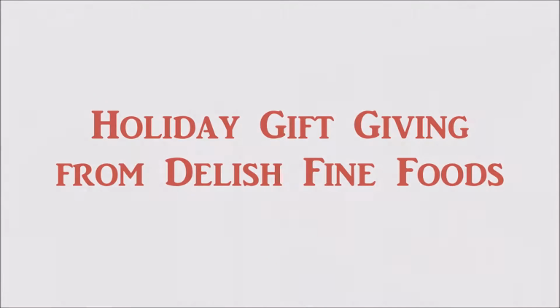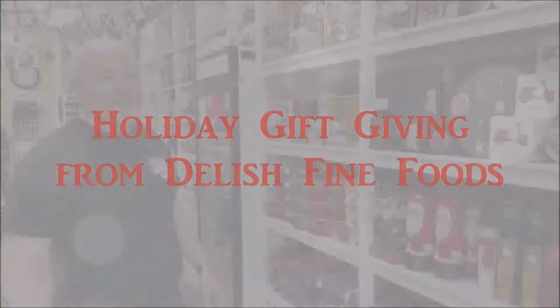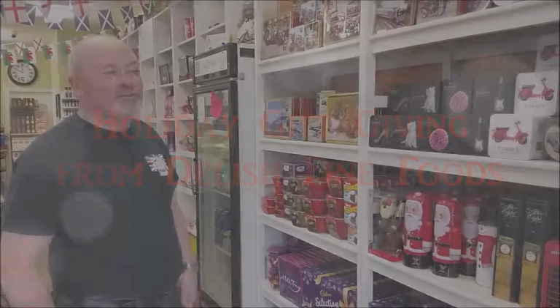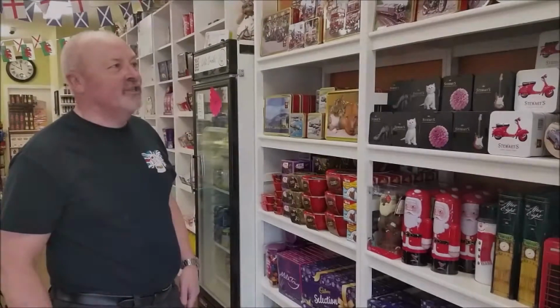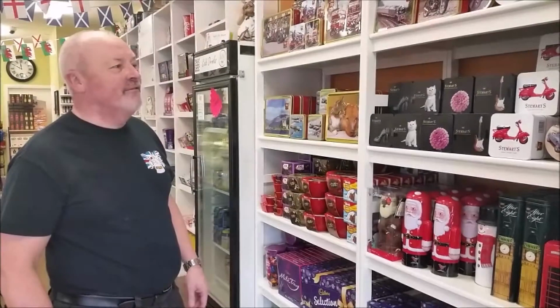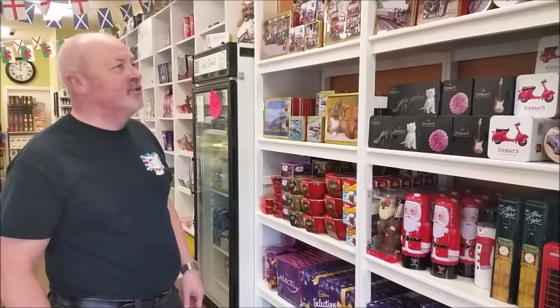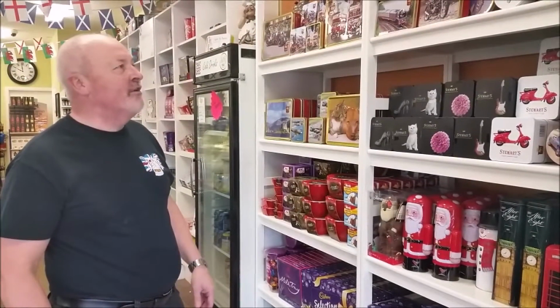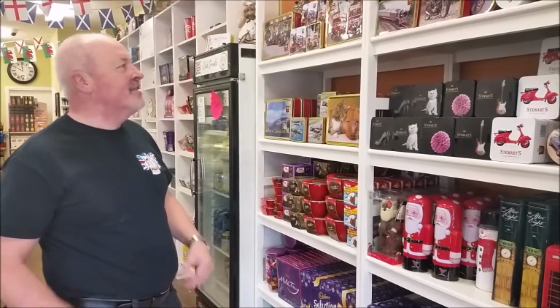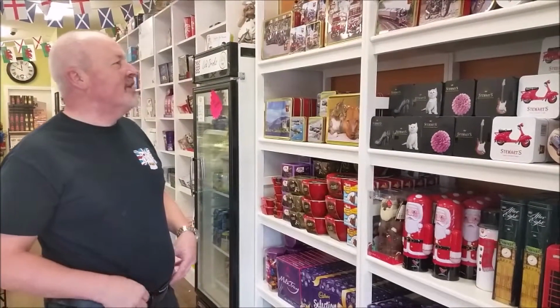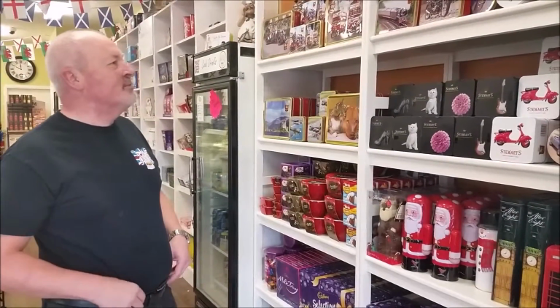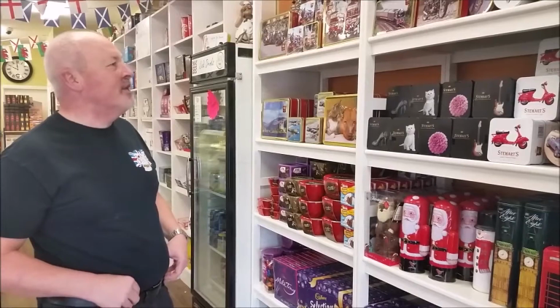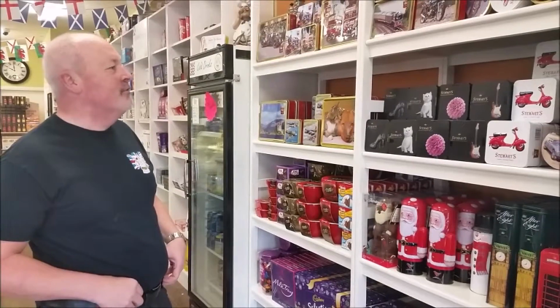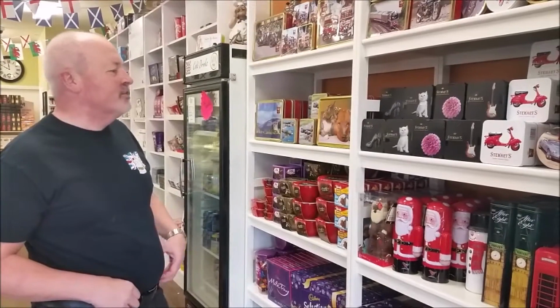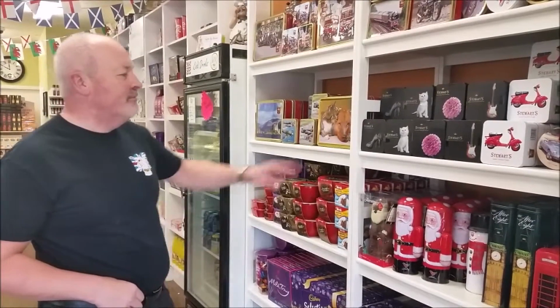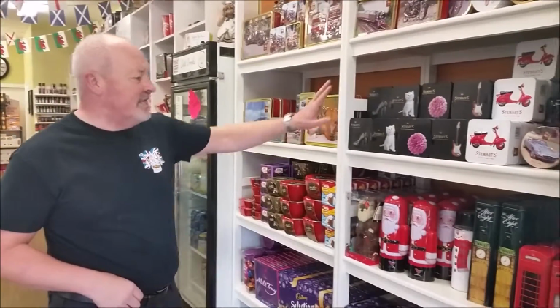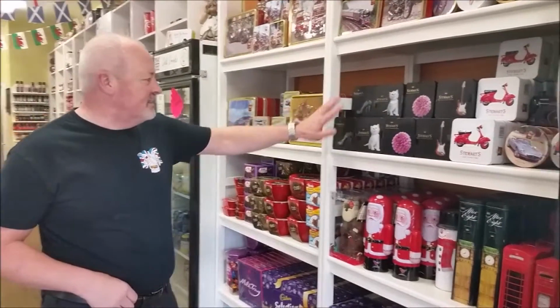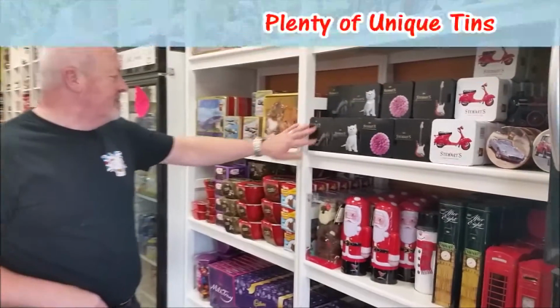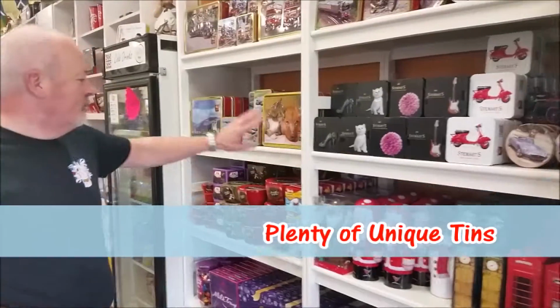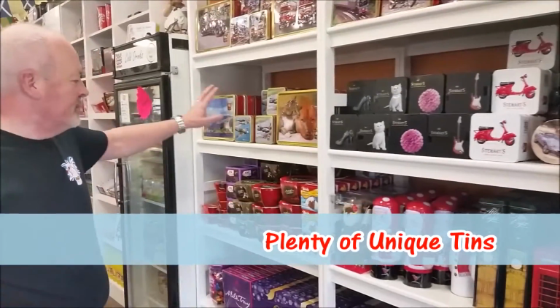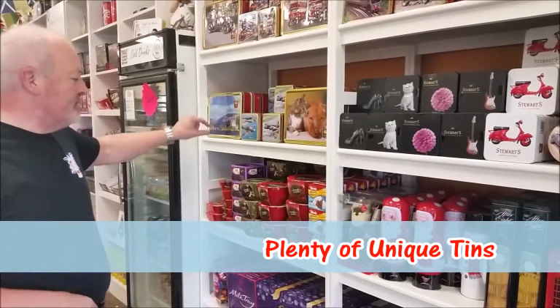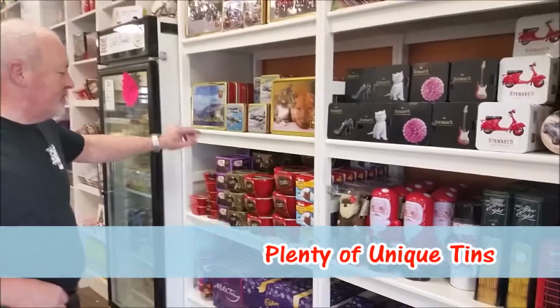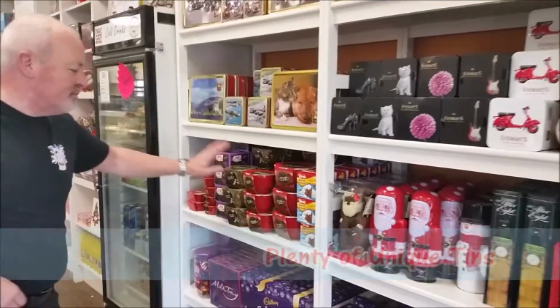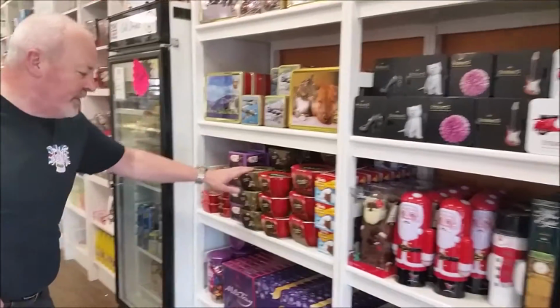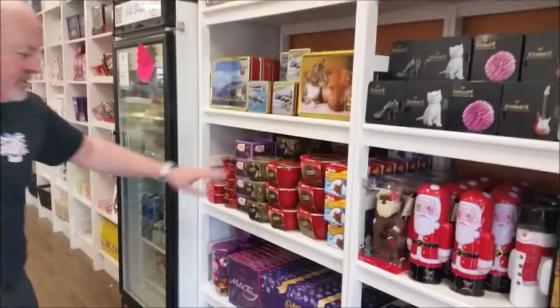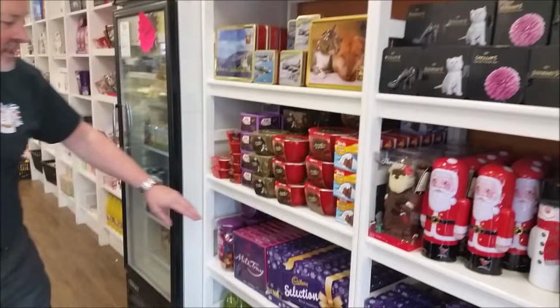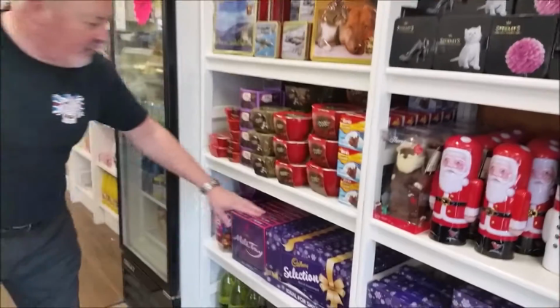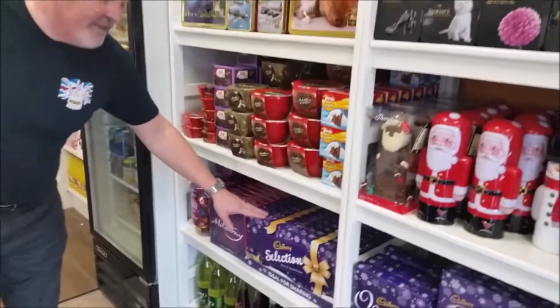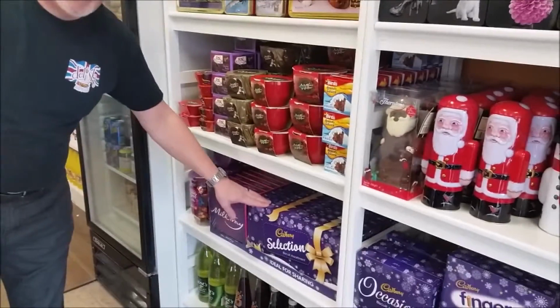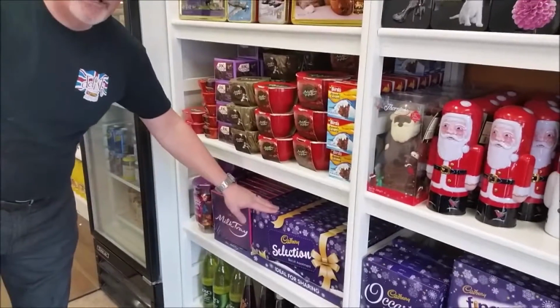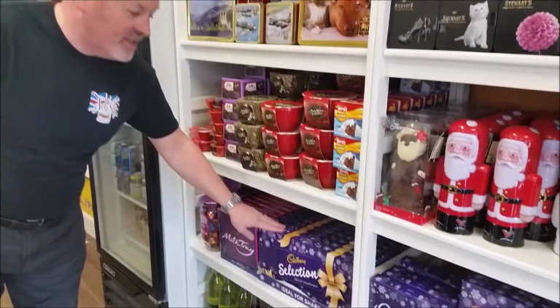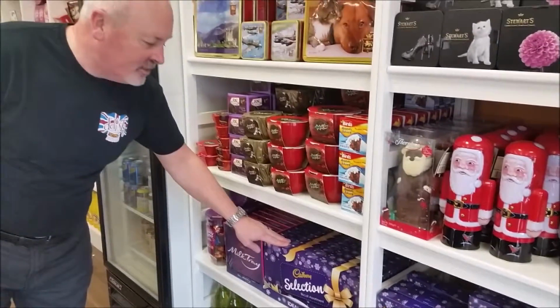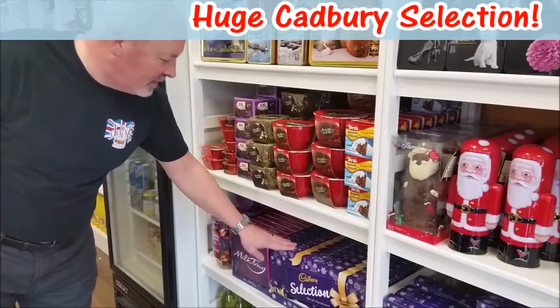Welcome to Delish Fine Foods. We've got a fantastic Christmas selection for you — some beautiful tins, all different types of tins, Christmas puddings, and an old favourite, Cadbury's chocolates.